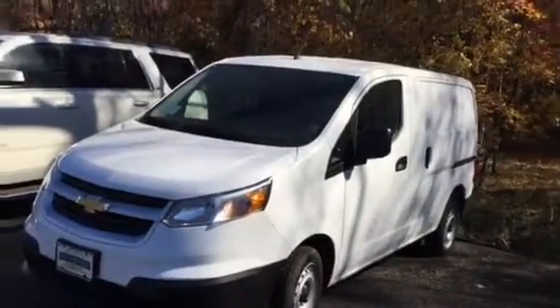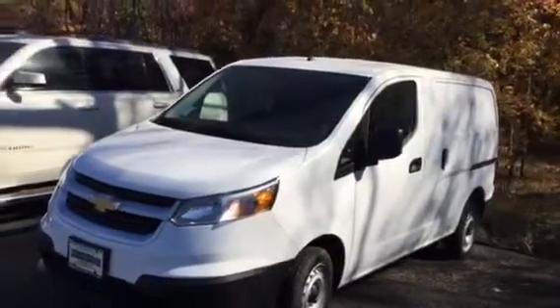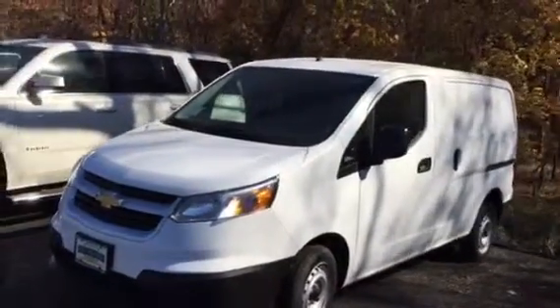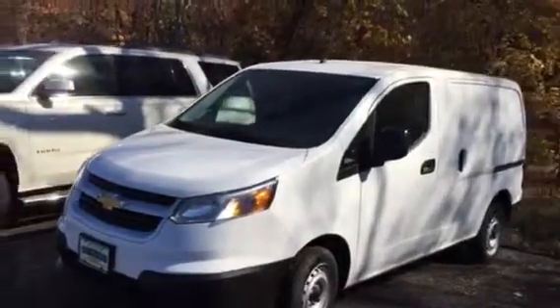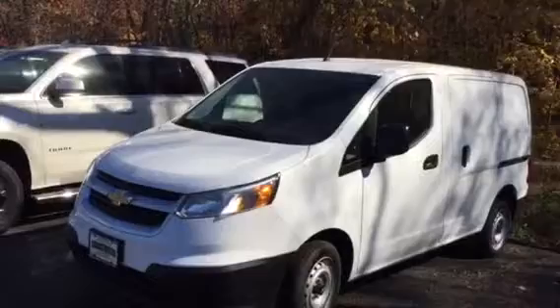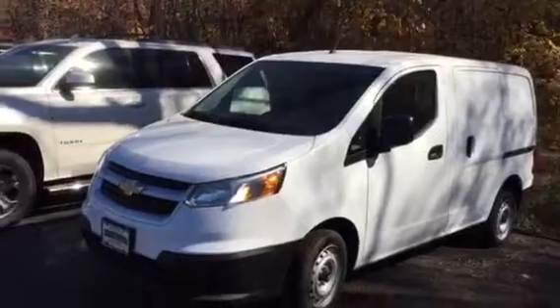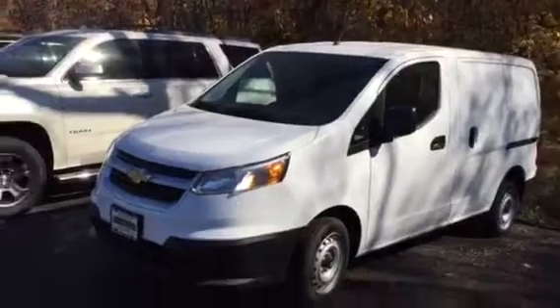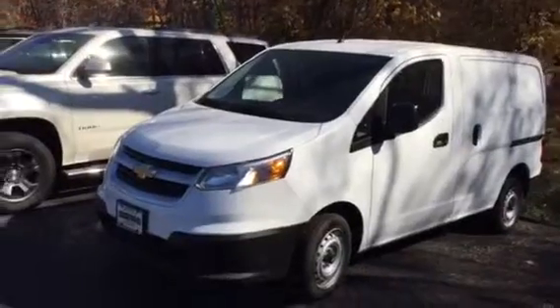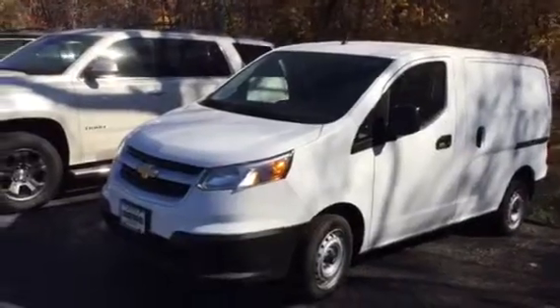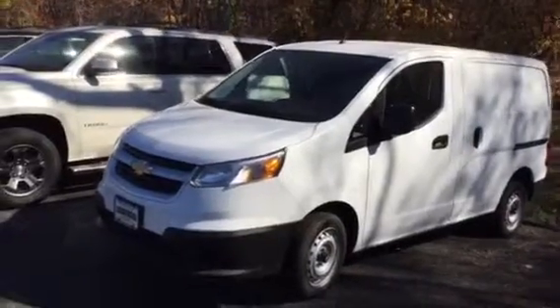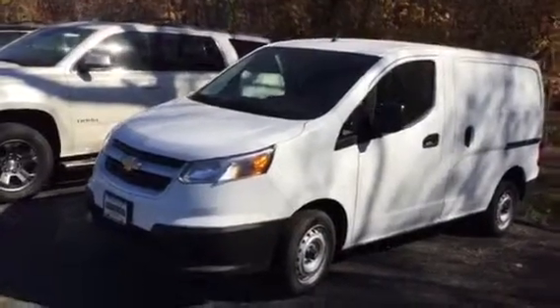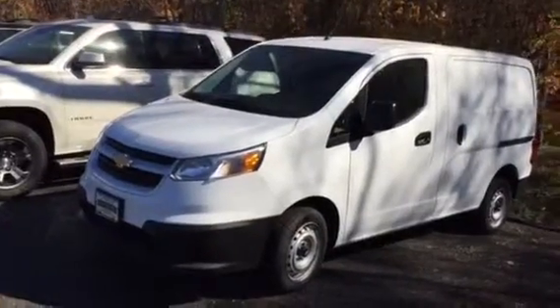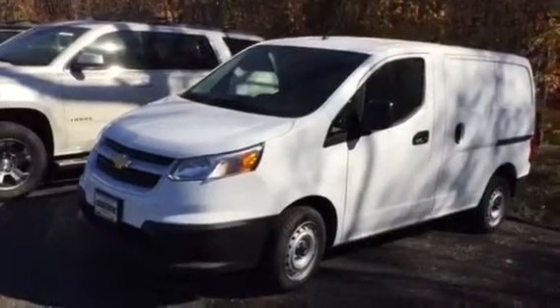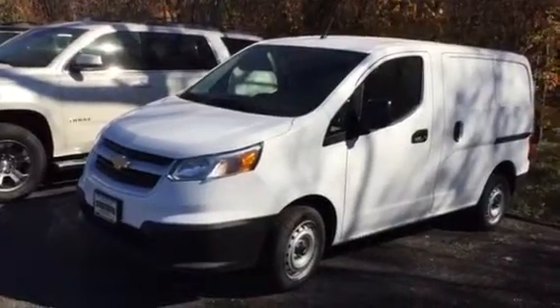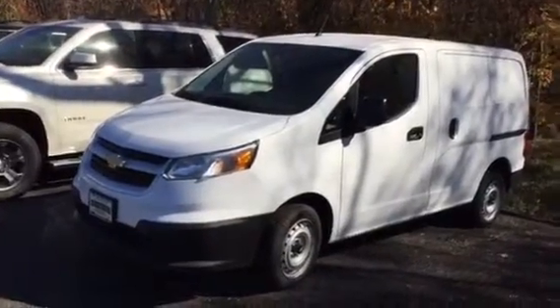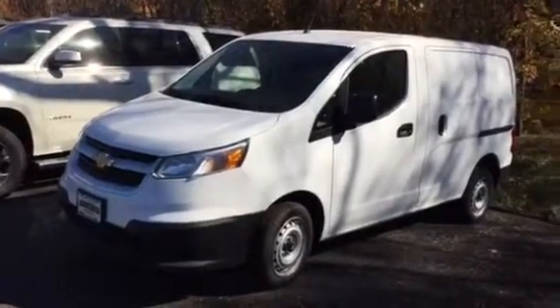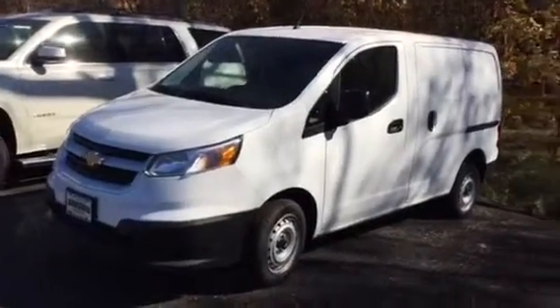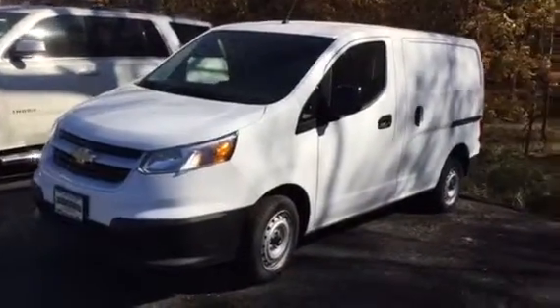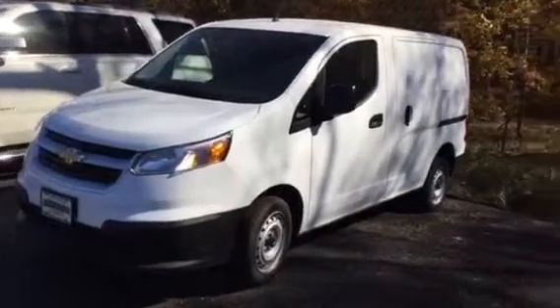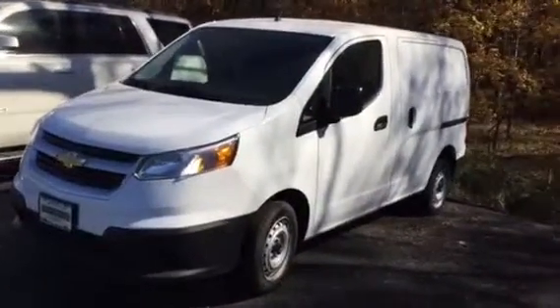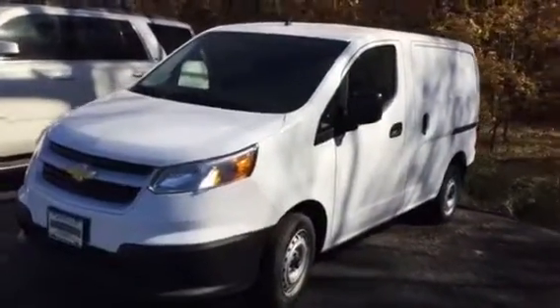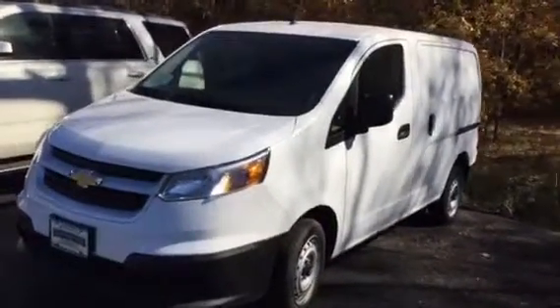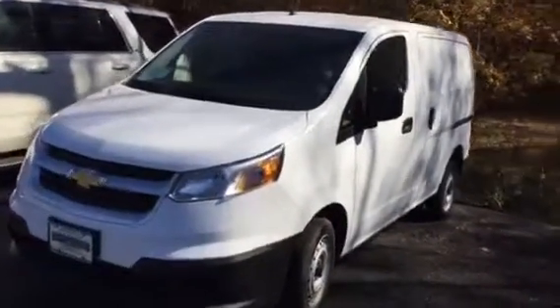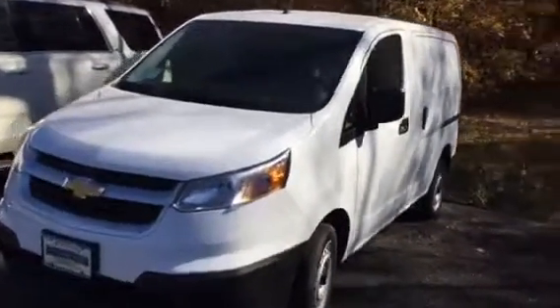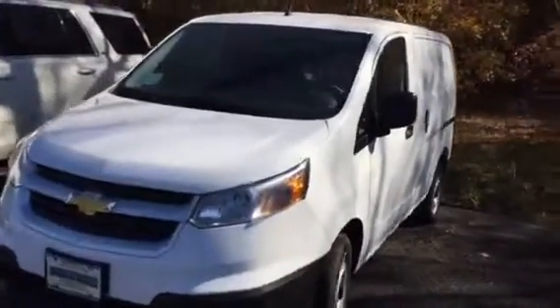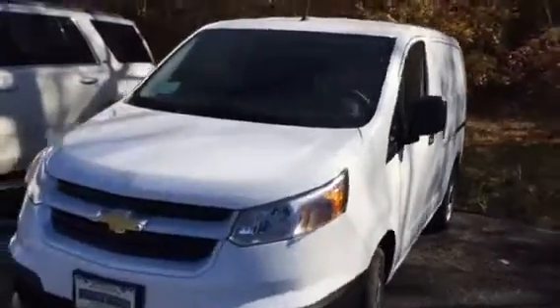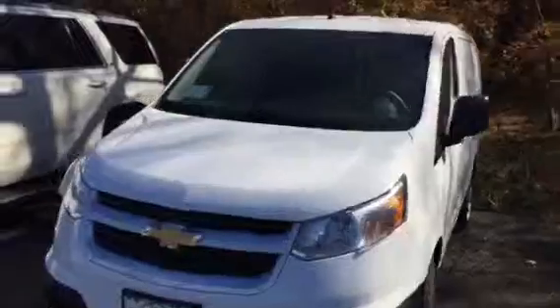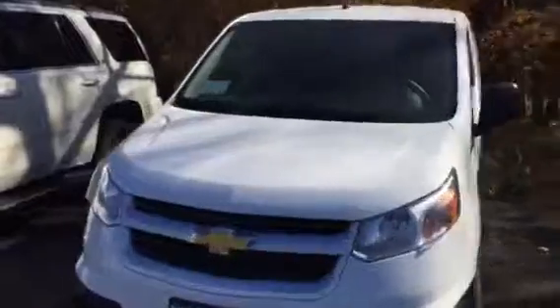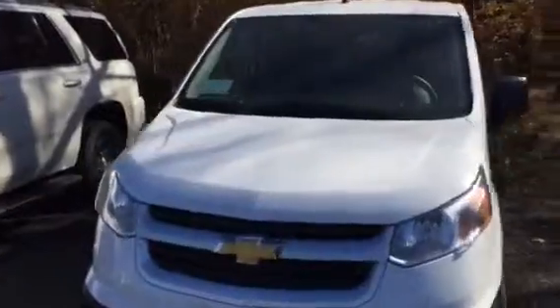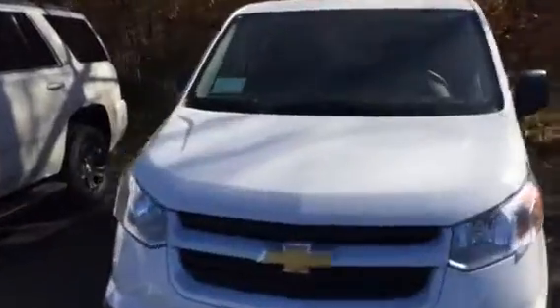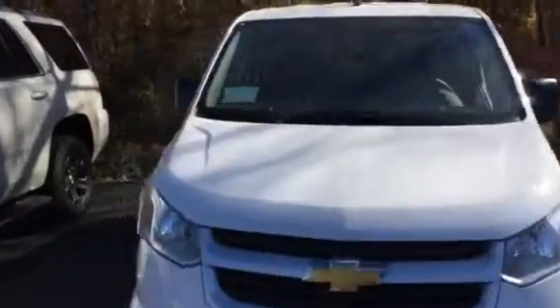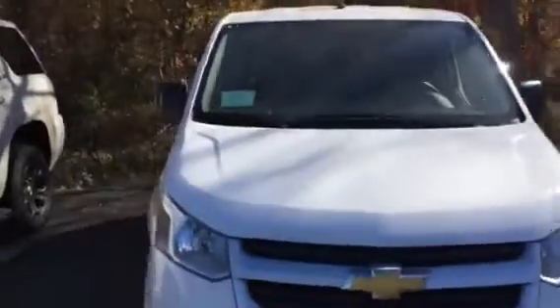Great little truck. Really handles the city well, great maneuverability. It has sliding doors on both sides, which I'll show you.